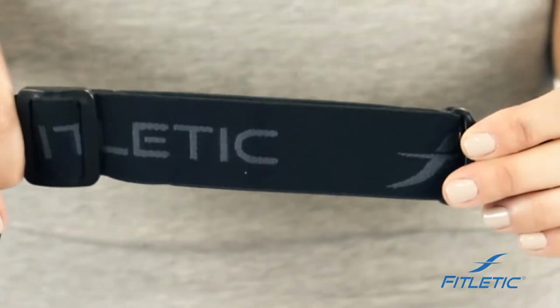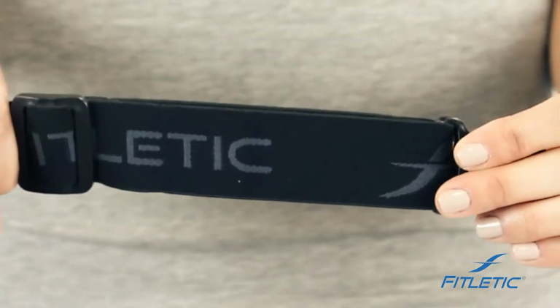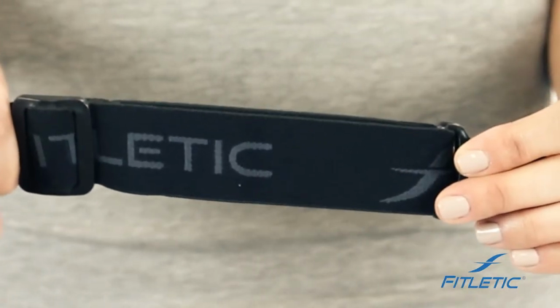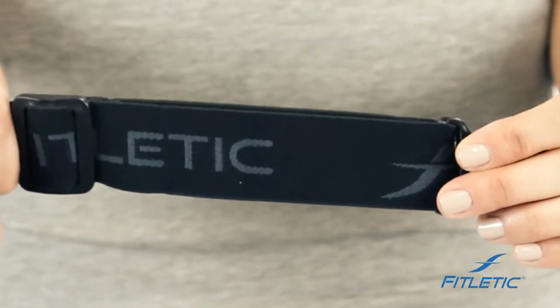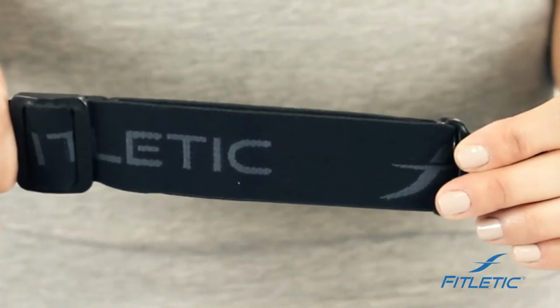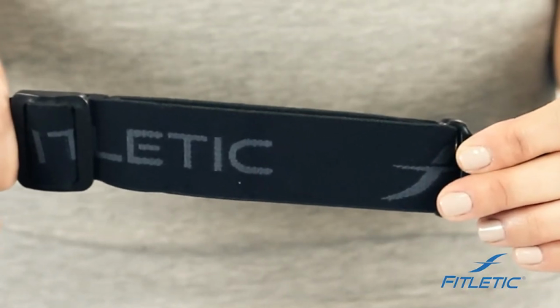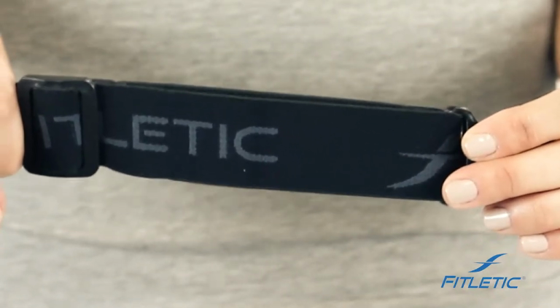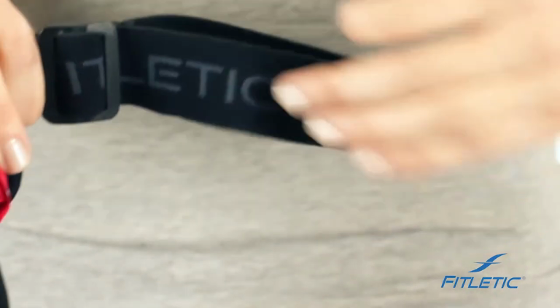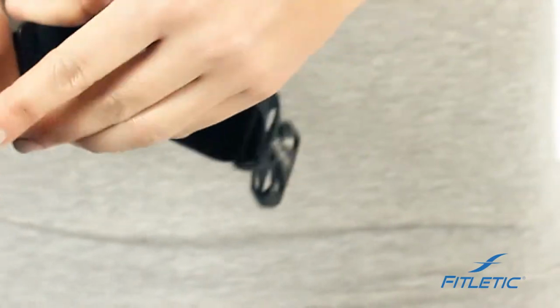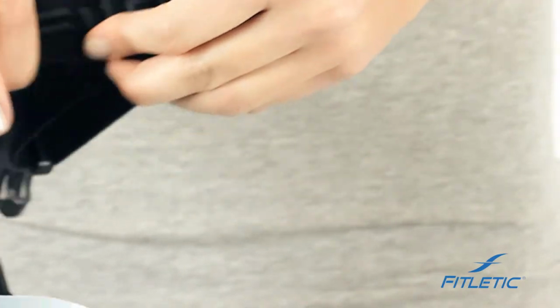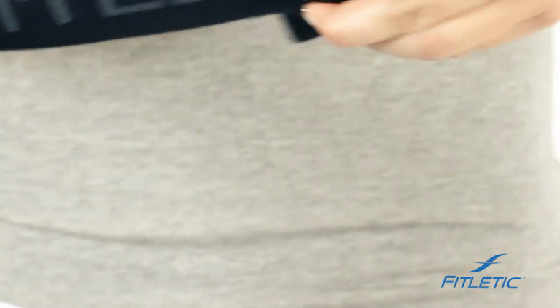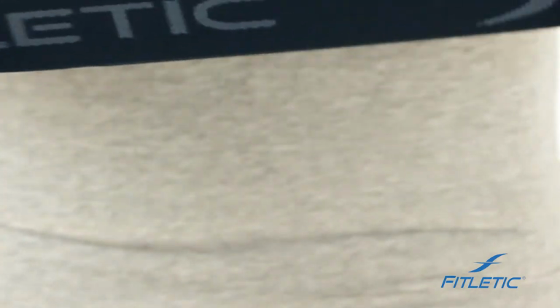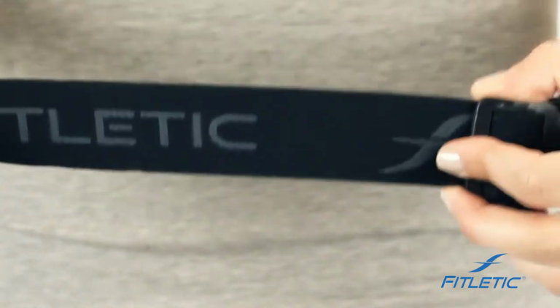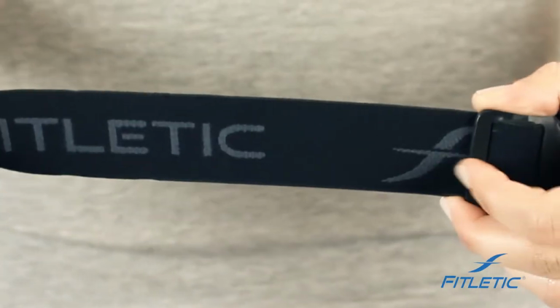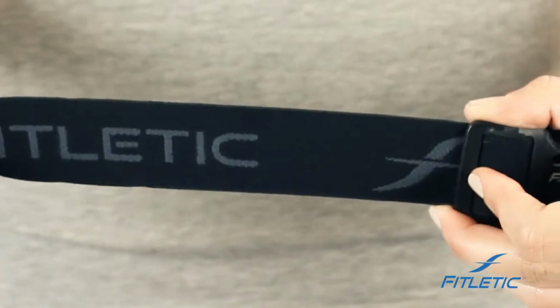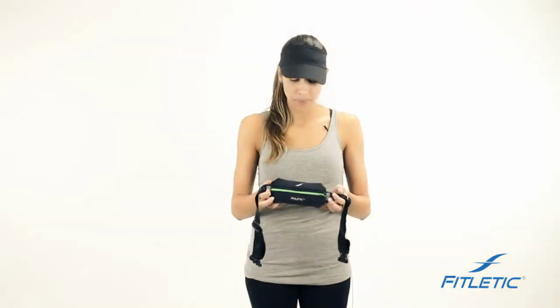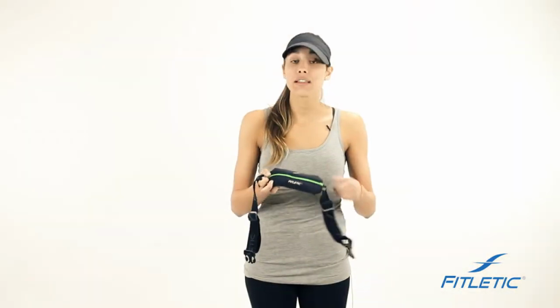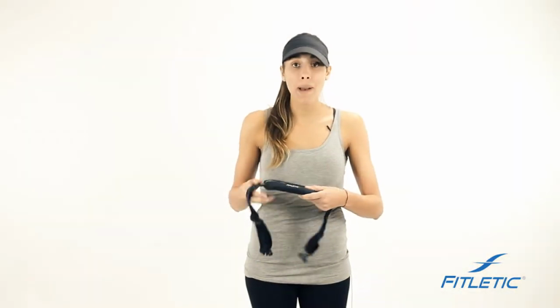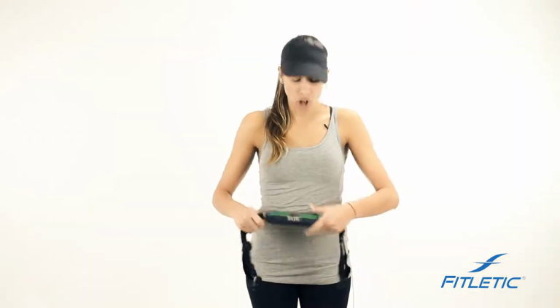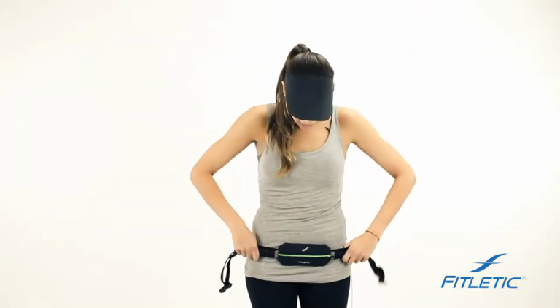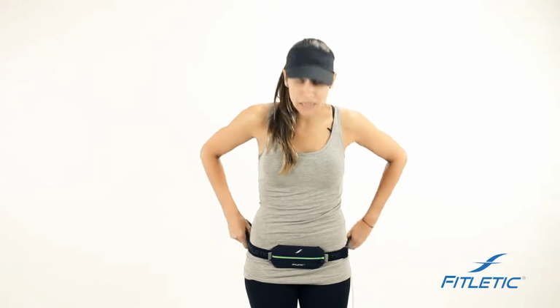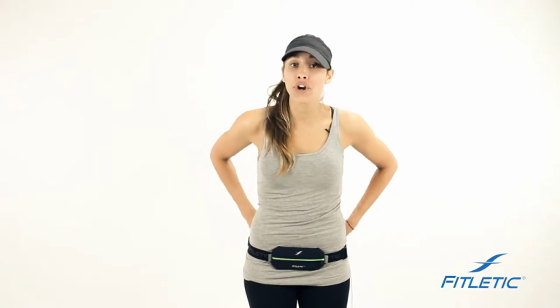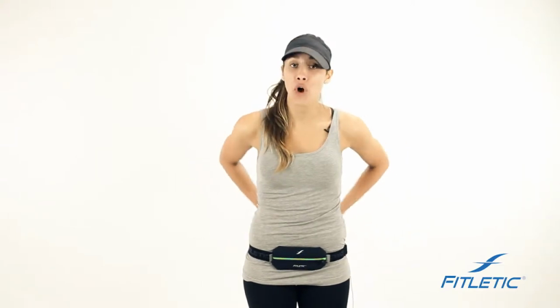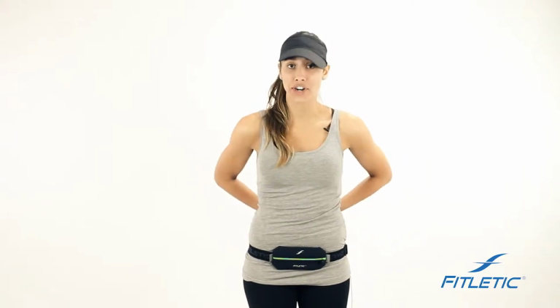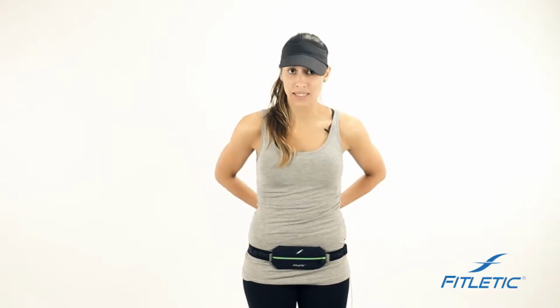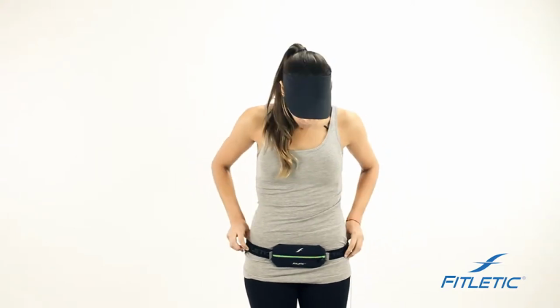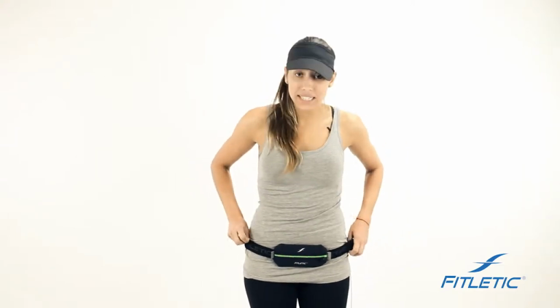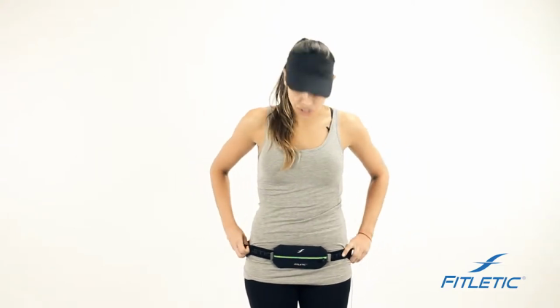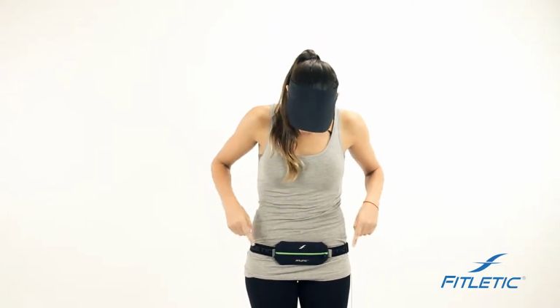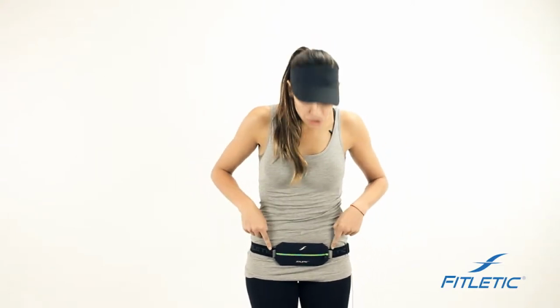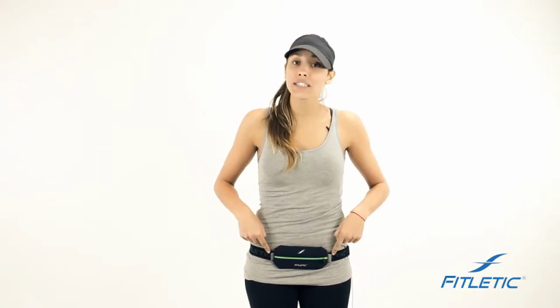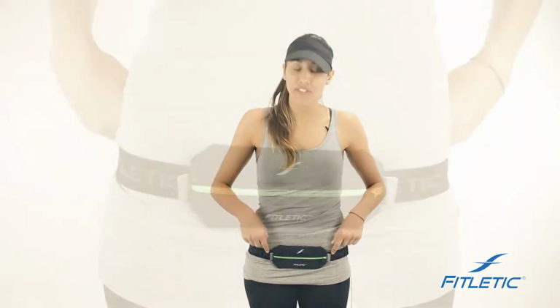Our belts come with a stretchable elastic band that adjusts to your body. The single pouch is also designed to be worn low on your hips. Once it's attached, you have your two reflectors in the front.